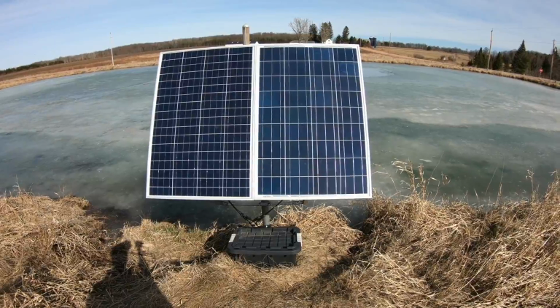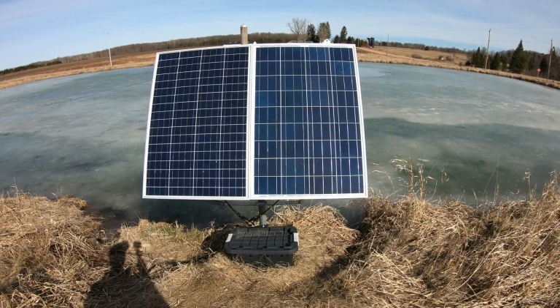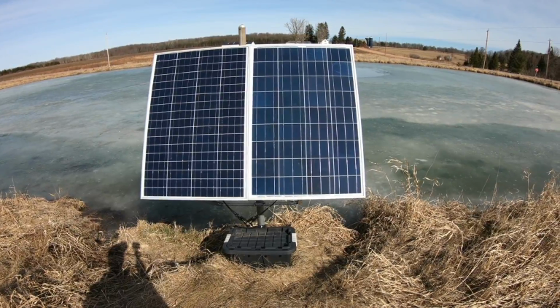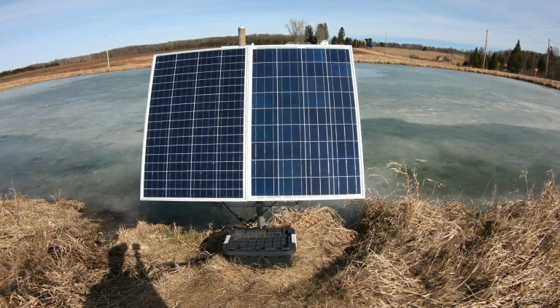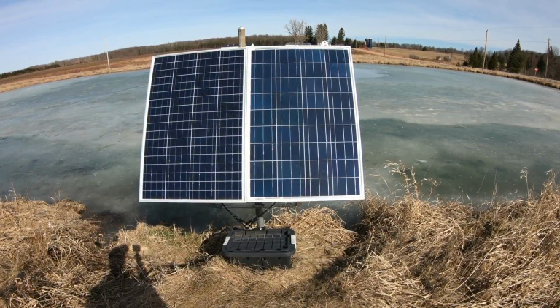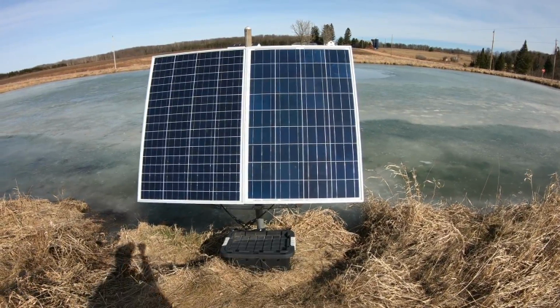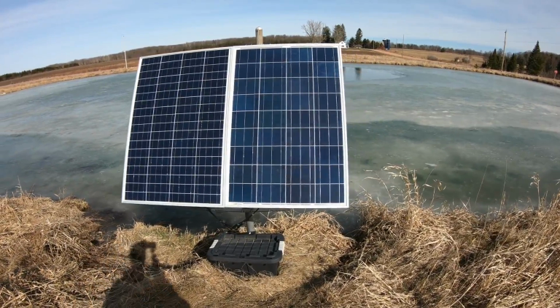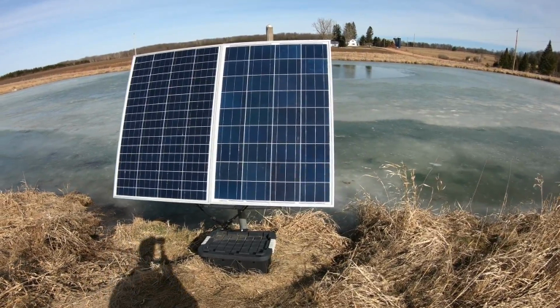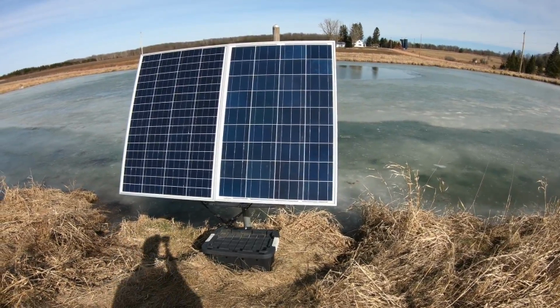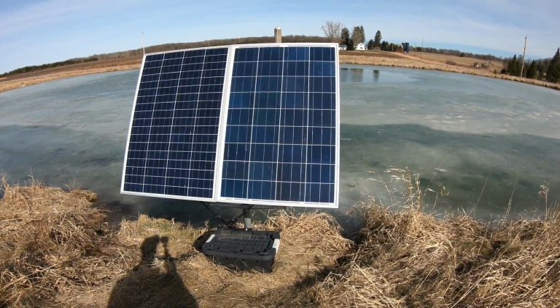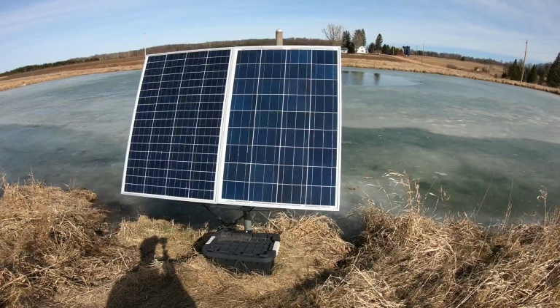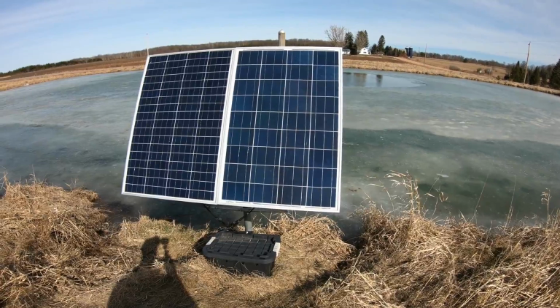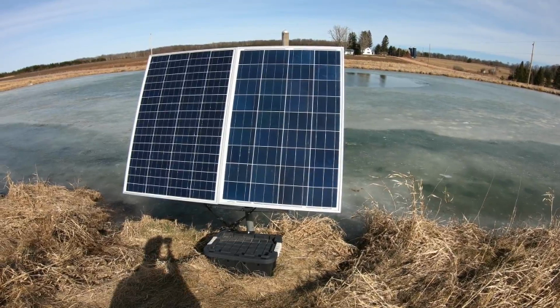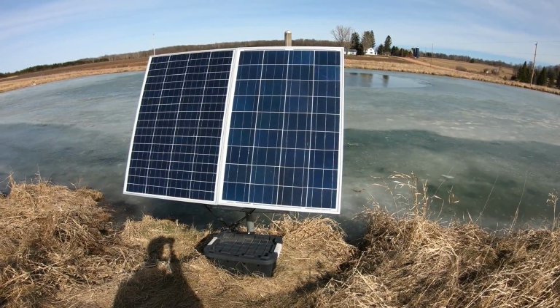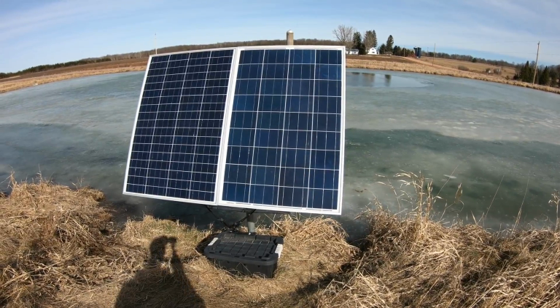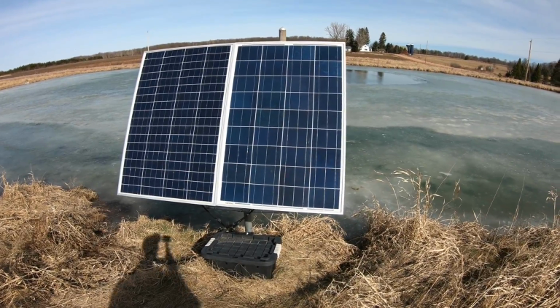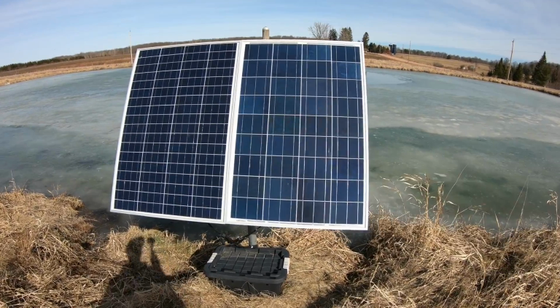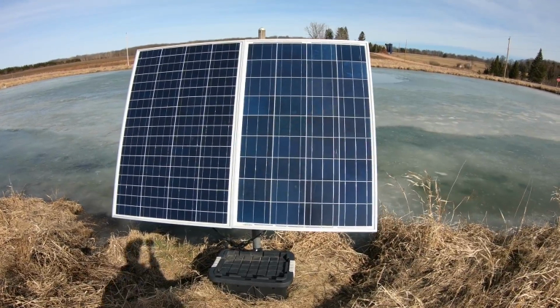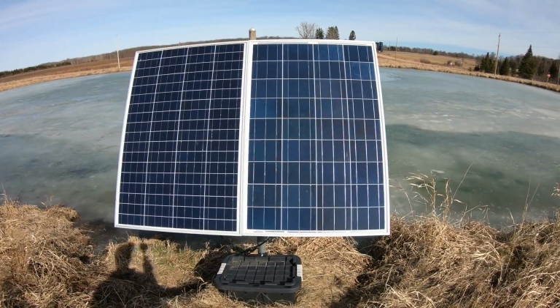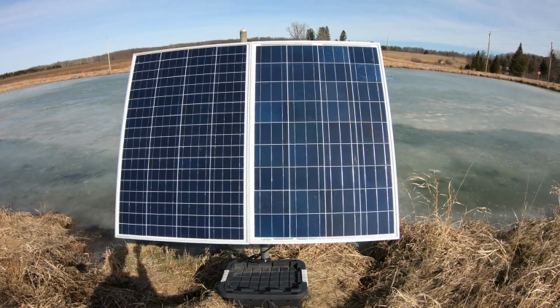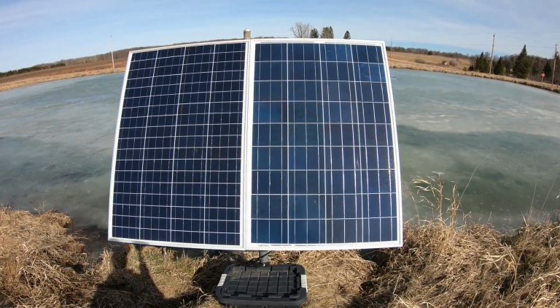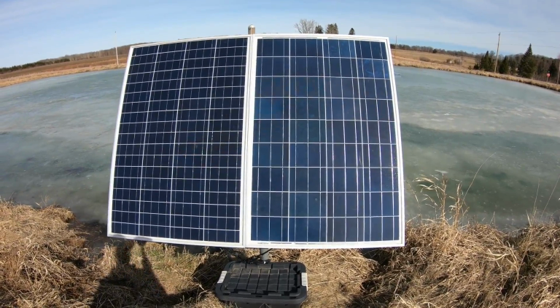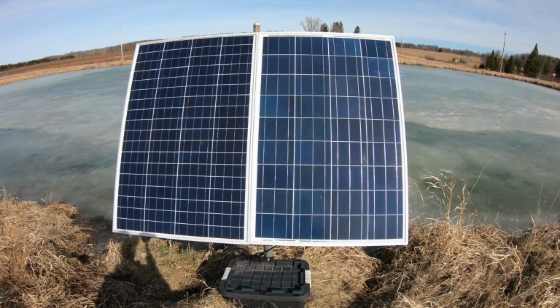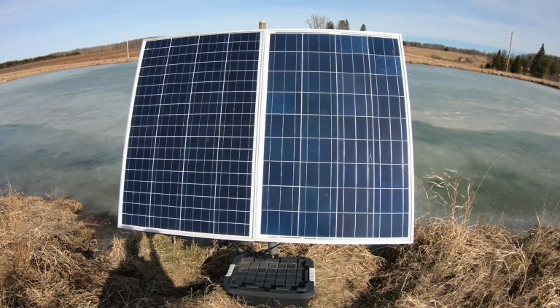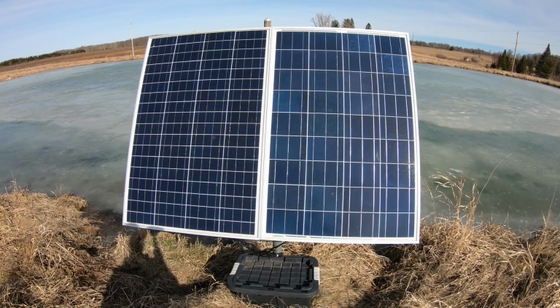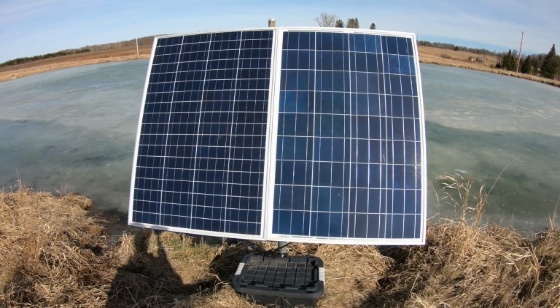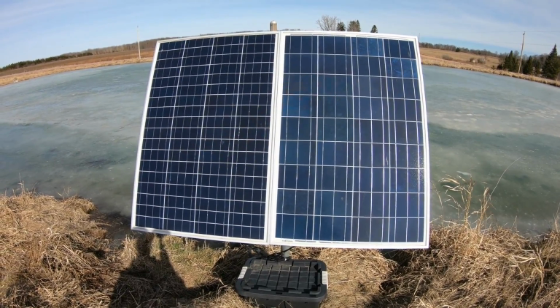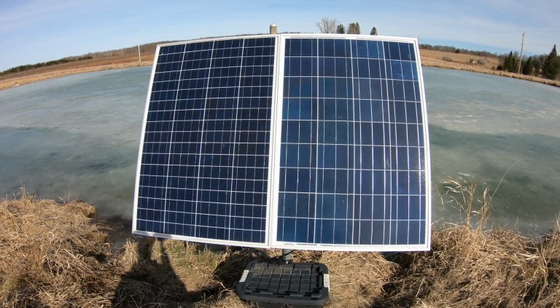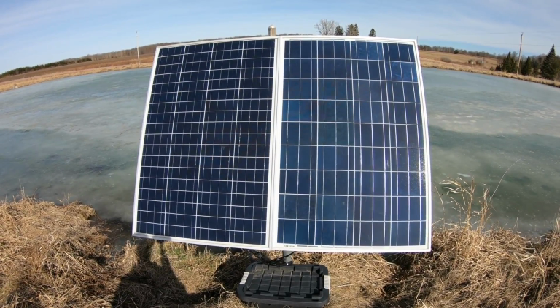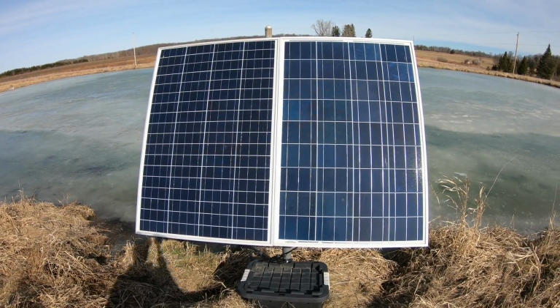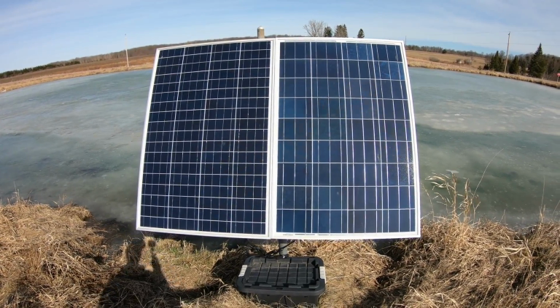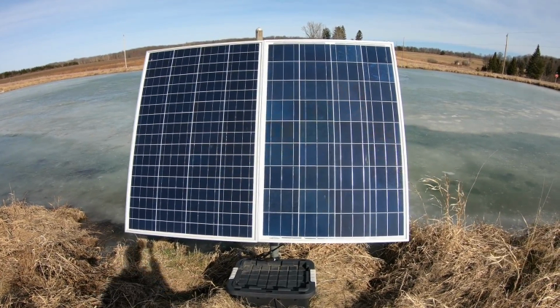Let me show you the items that you will need to build this simple do-it-yourself solar pond aeration system. I have two 12-volt, 100-watt solar panels connected in parallel, equaling 200 watts.